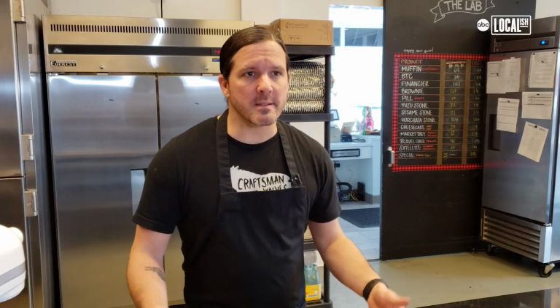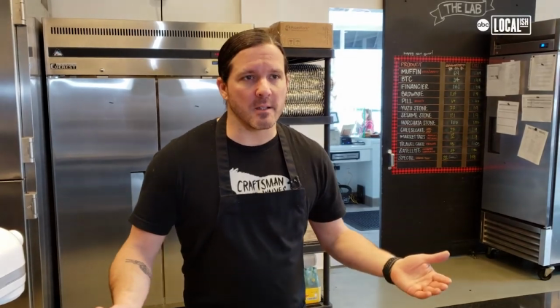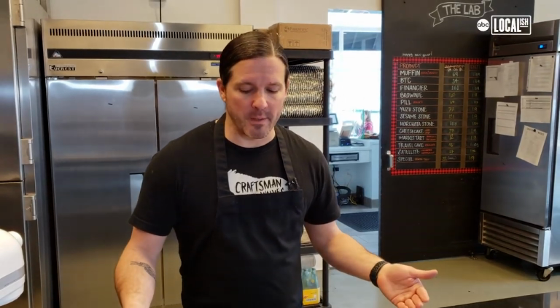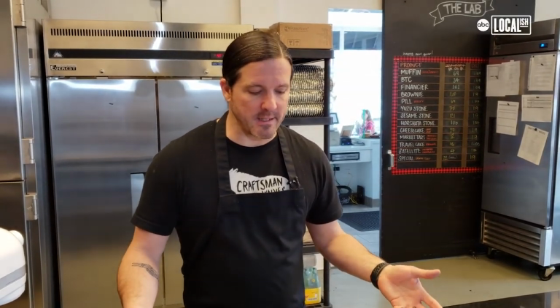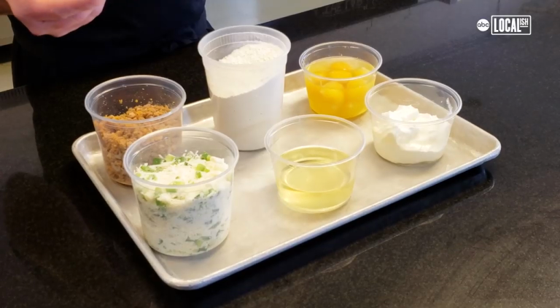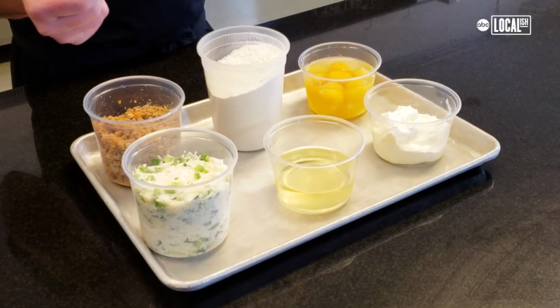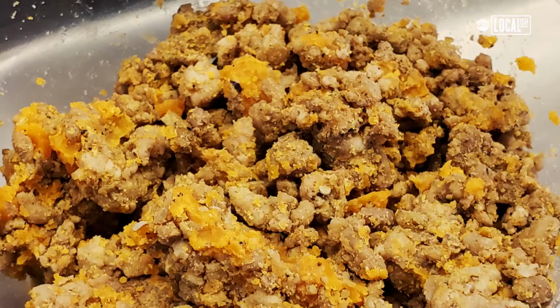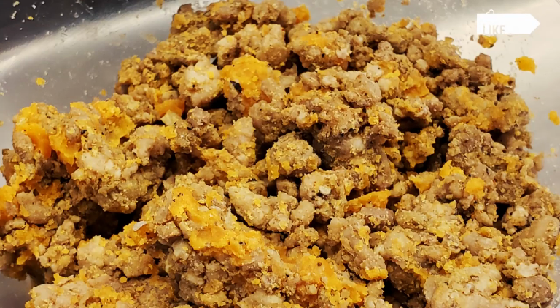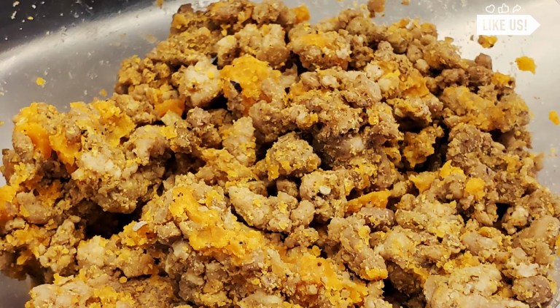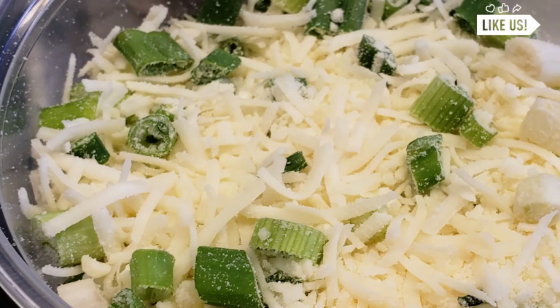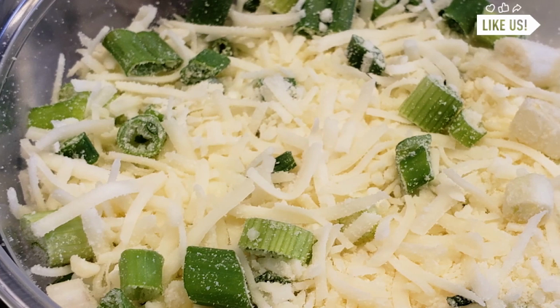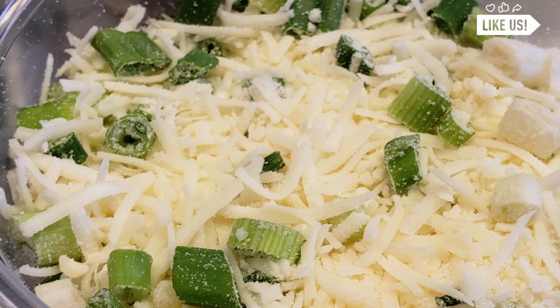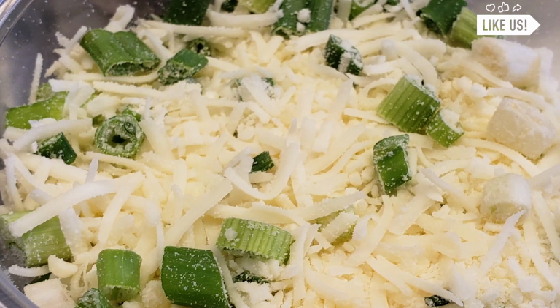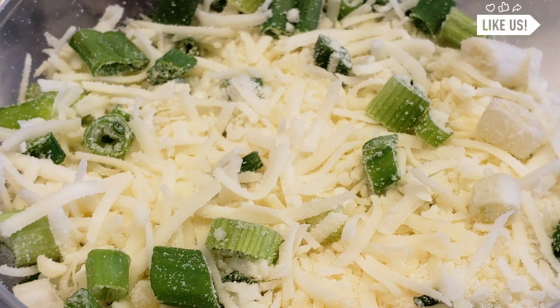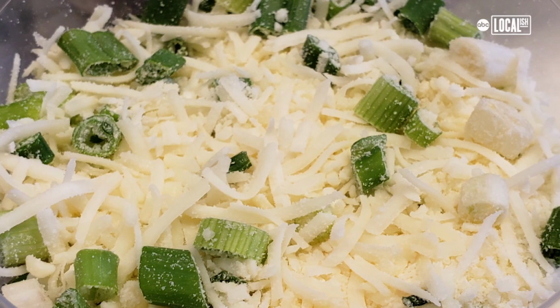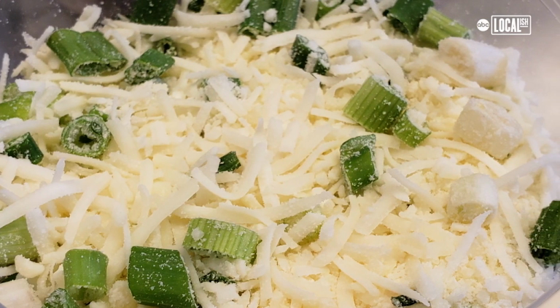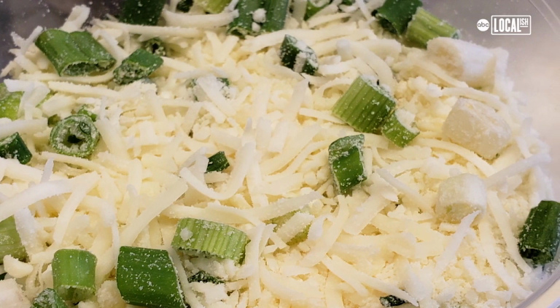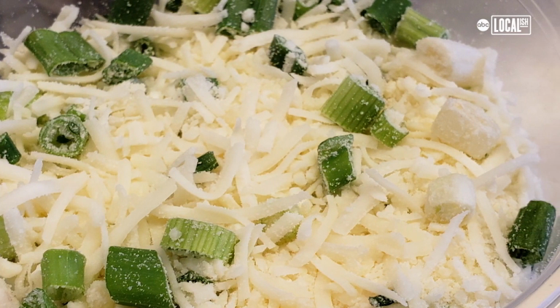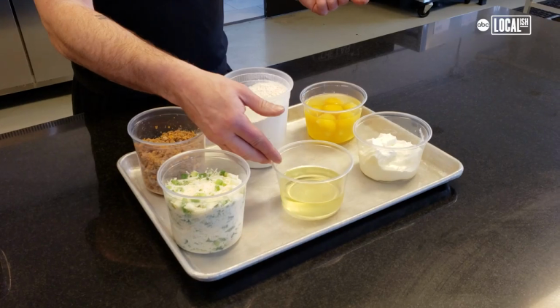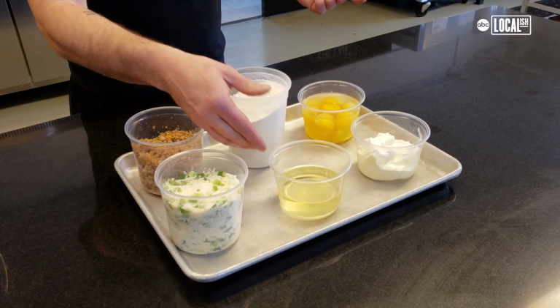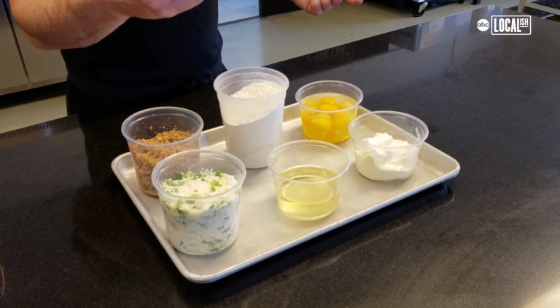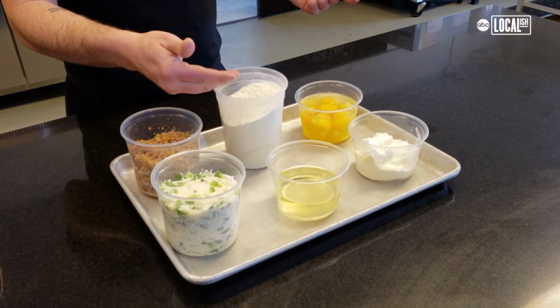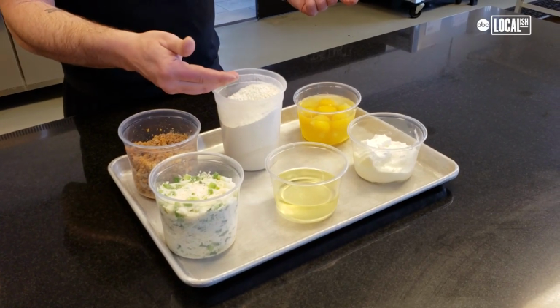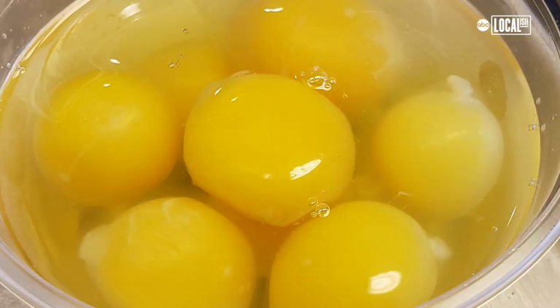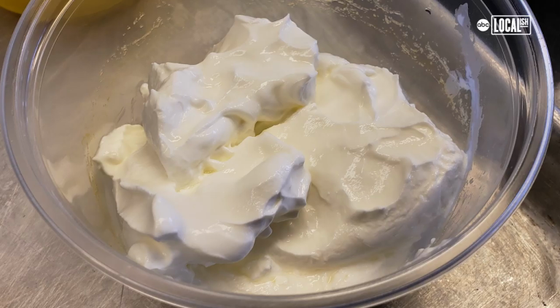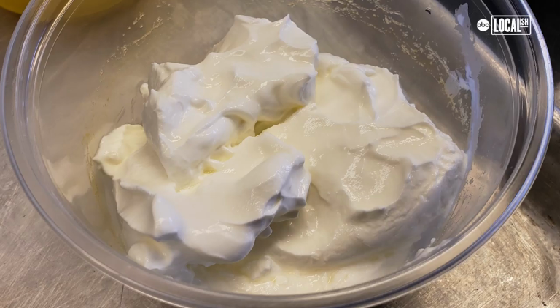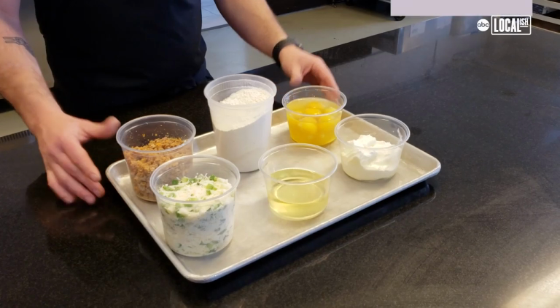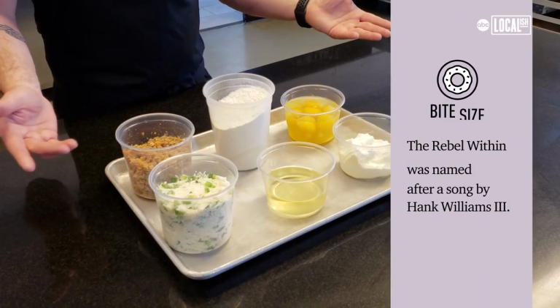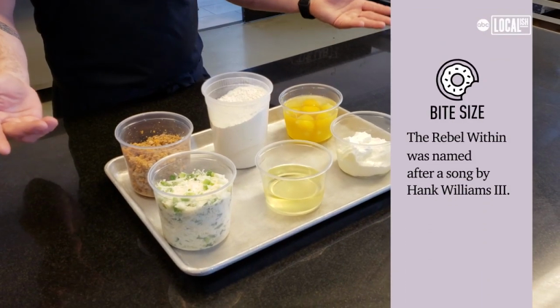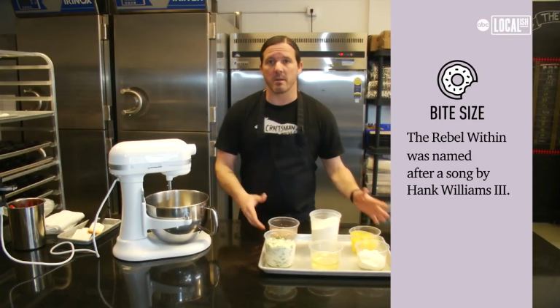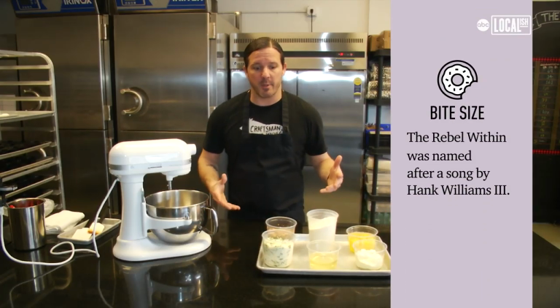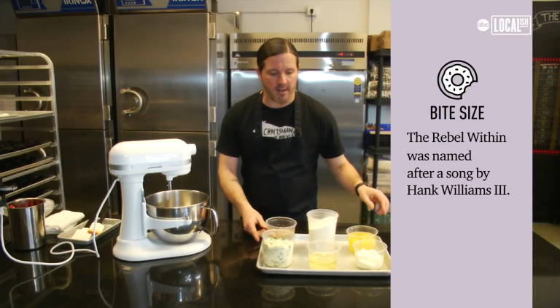Let's talk a little bit about what's inside the Rebel. We've got some breakfast sausage, Asiago Parmesan cheese with fresh cut scallions, vegetable oil, flour, eggs, and crème fraîche. You'll notice no sugar.